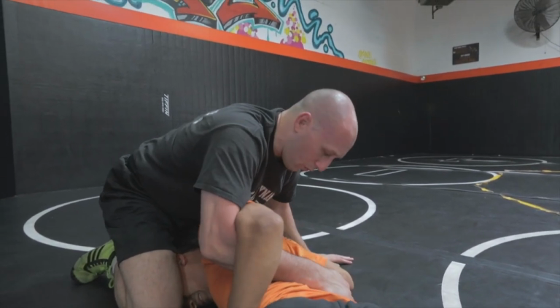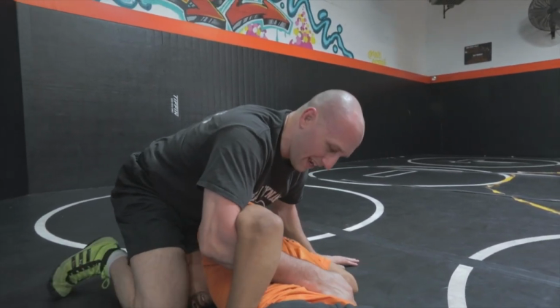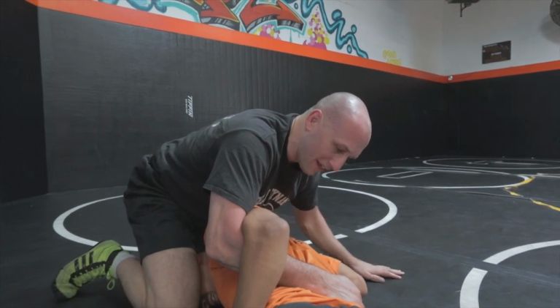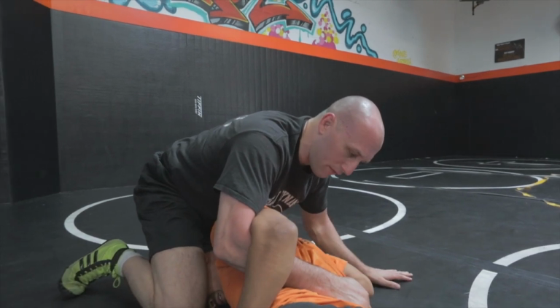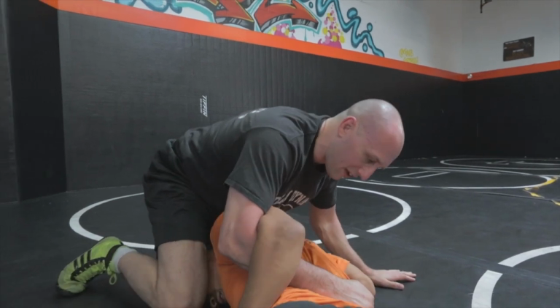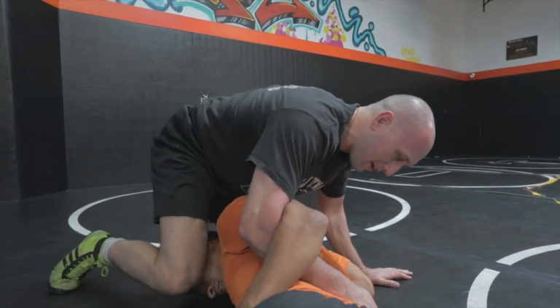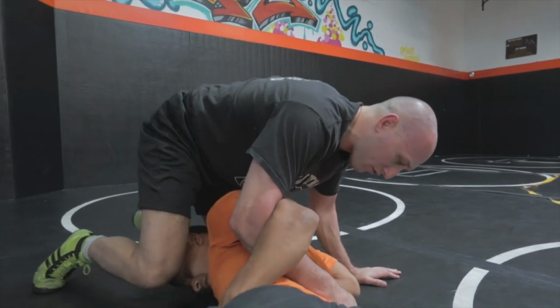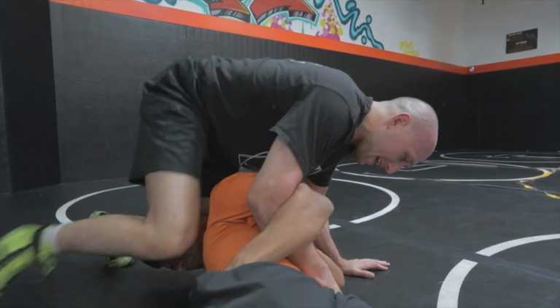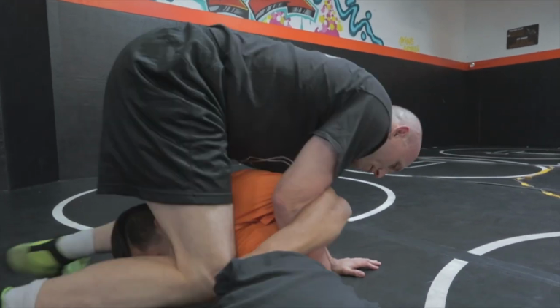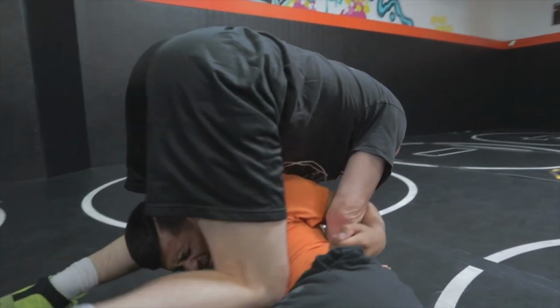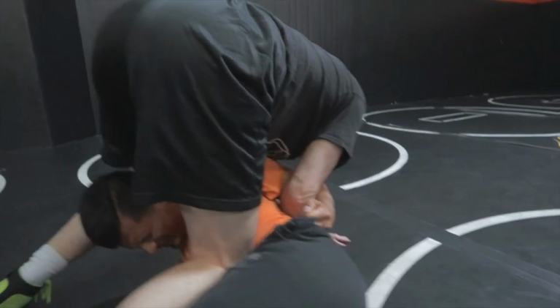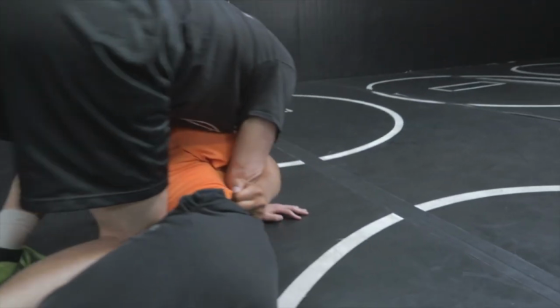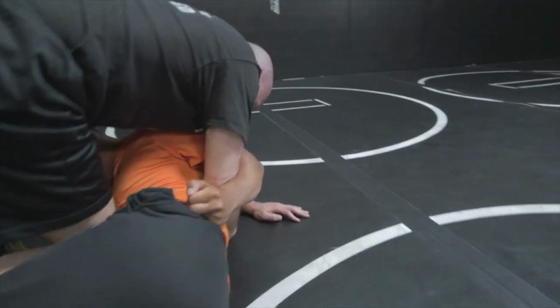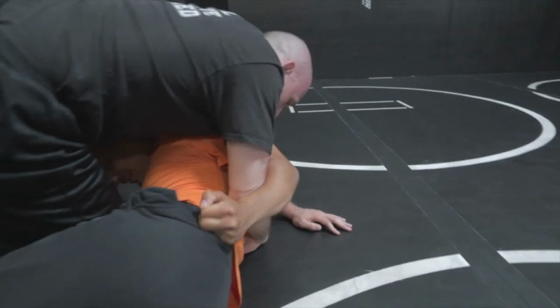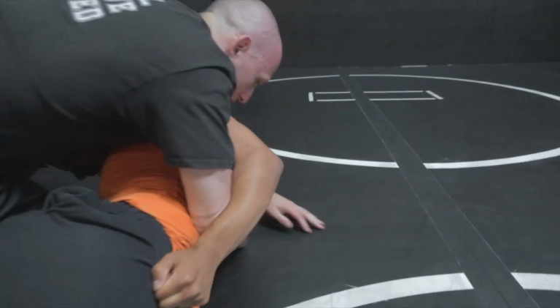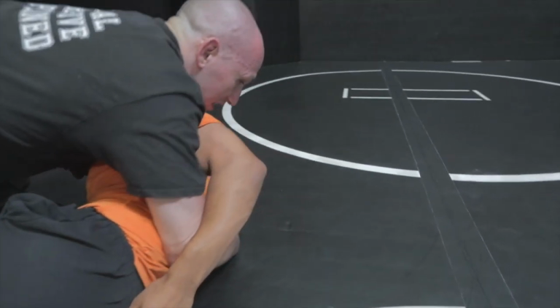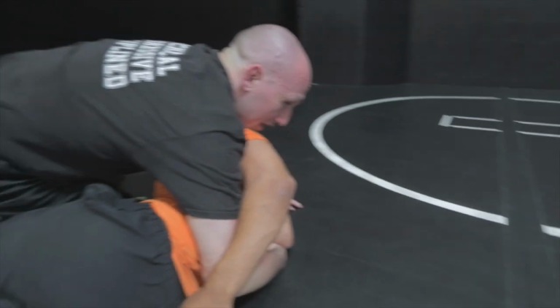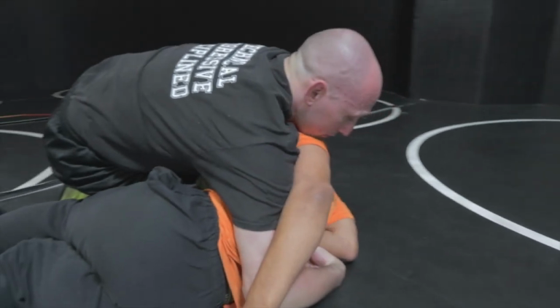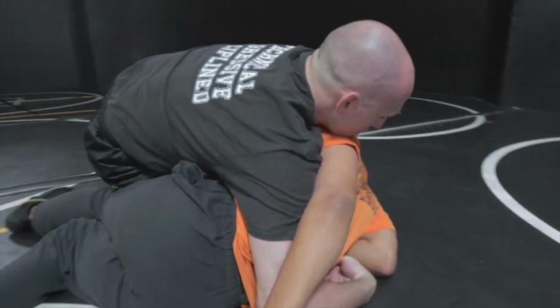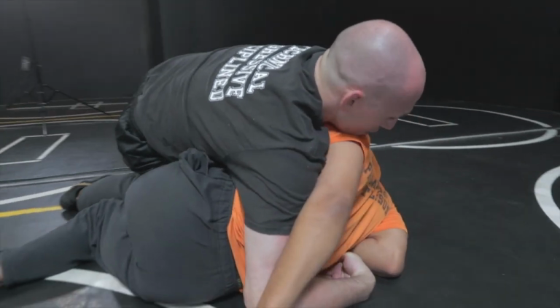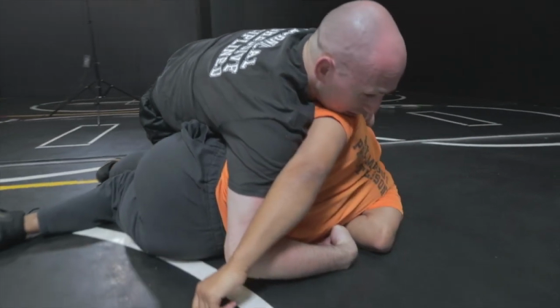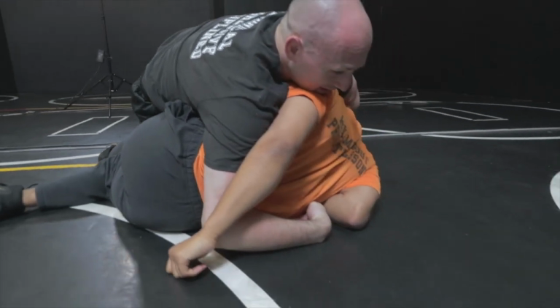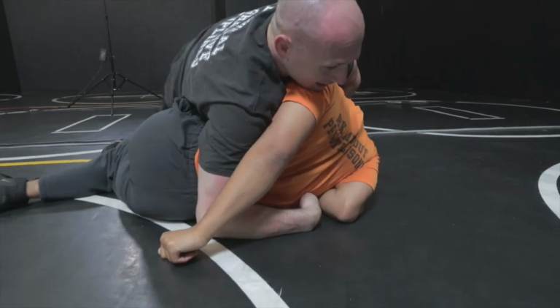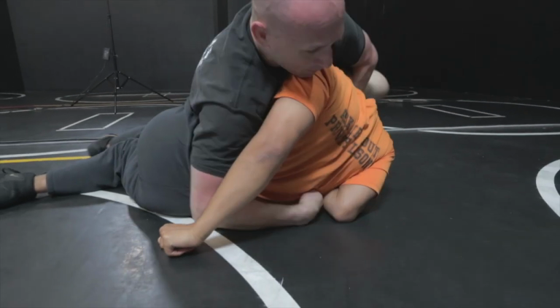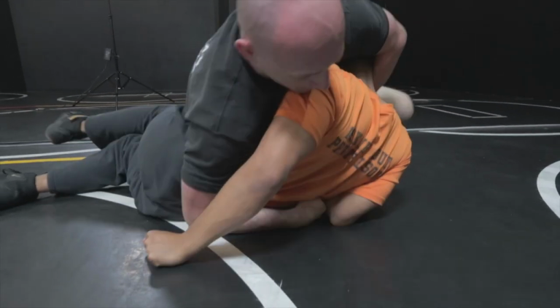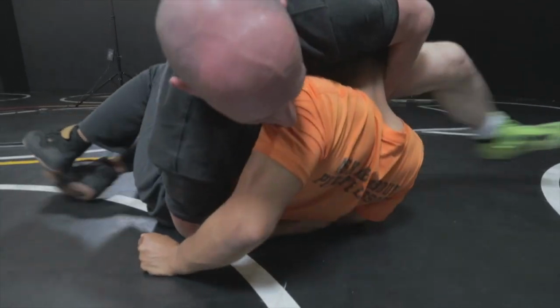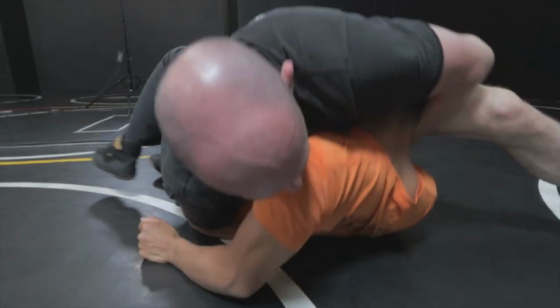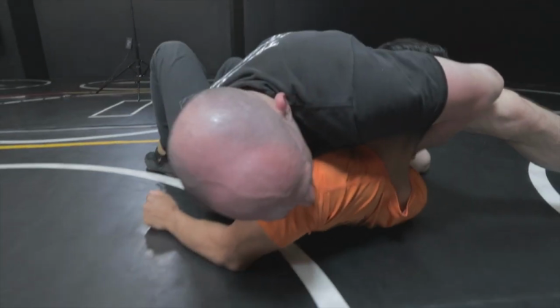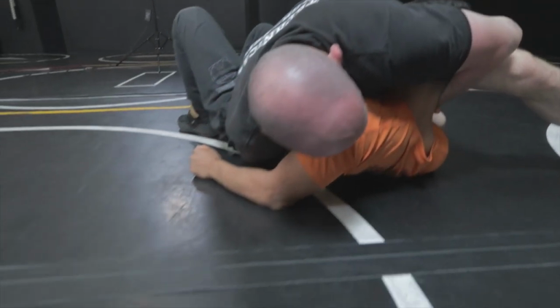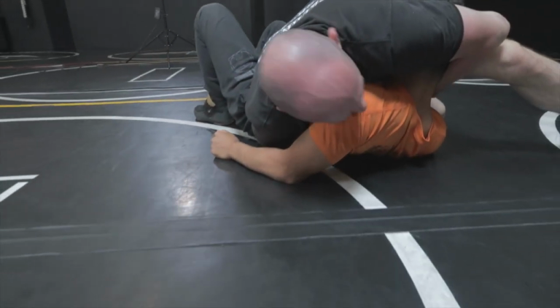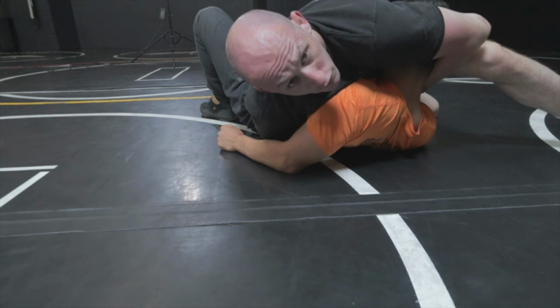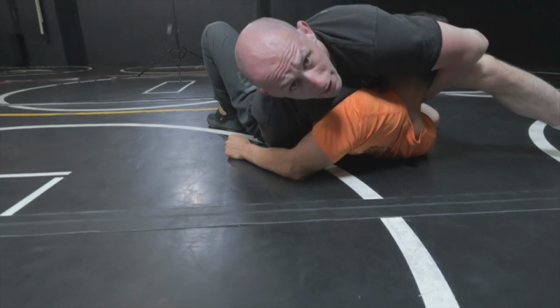A way I can help myself is if I lift my knees off the mat, I can start pulling his head sideways with my leg. I'll sink deep, tuck his head tight, and now I'm in a nice cement mixer position, ready to look for my pin.